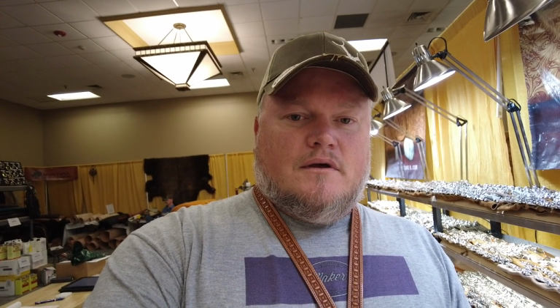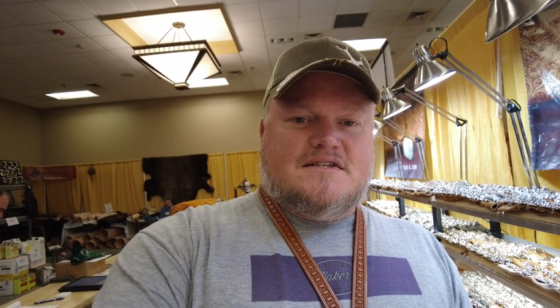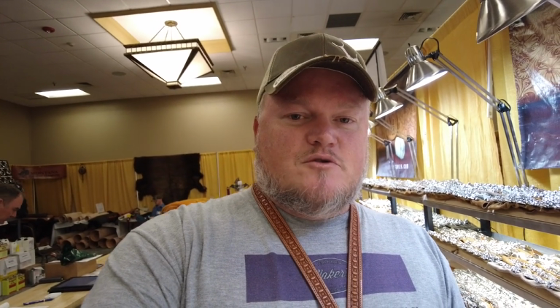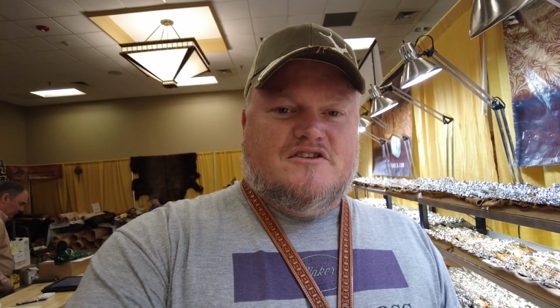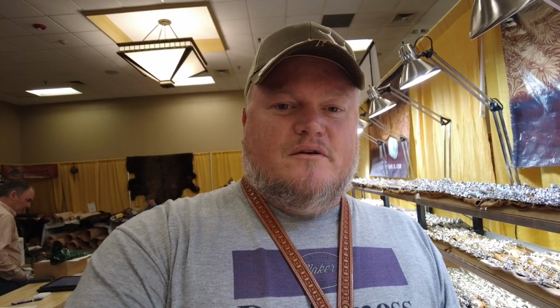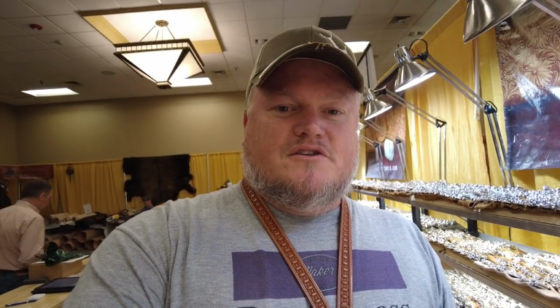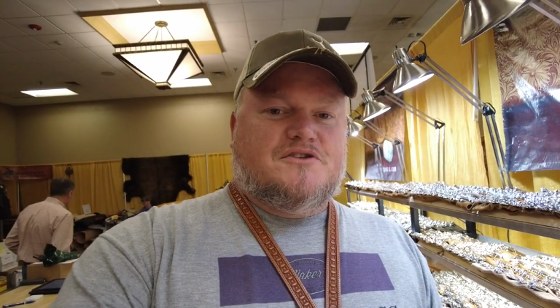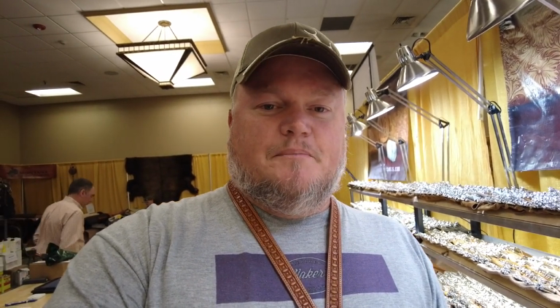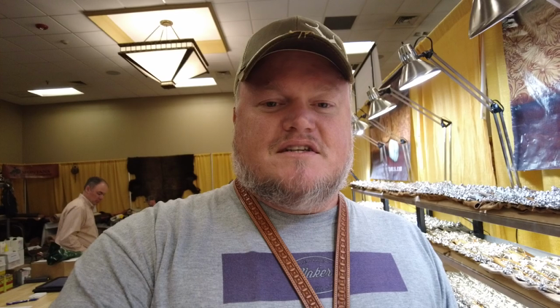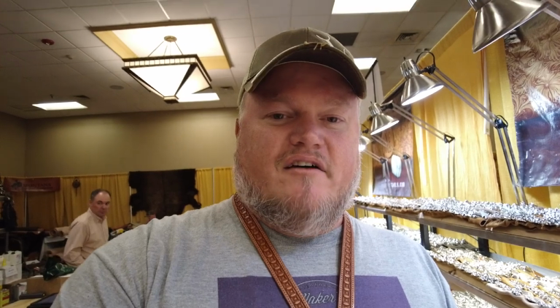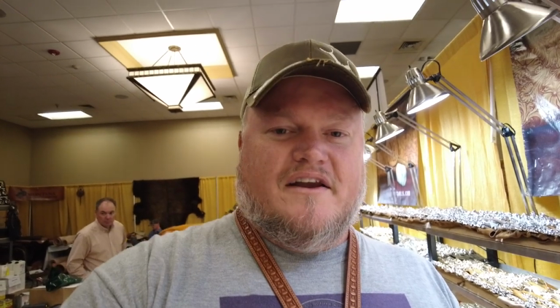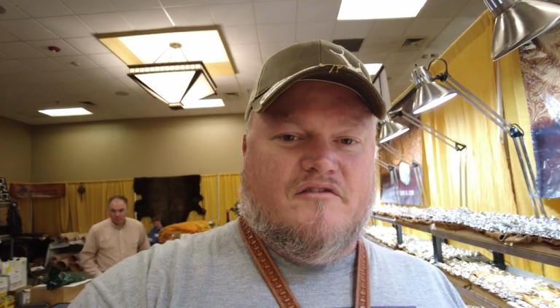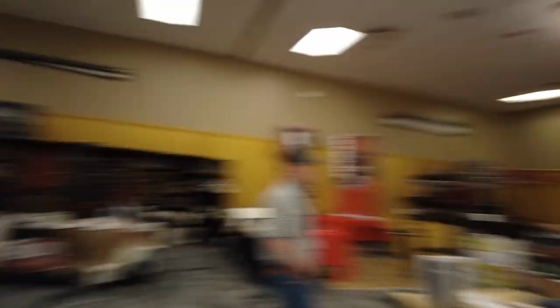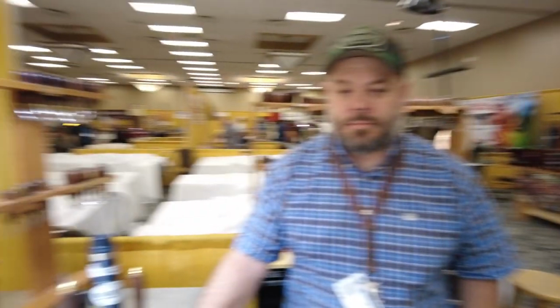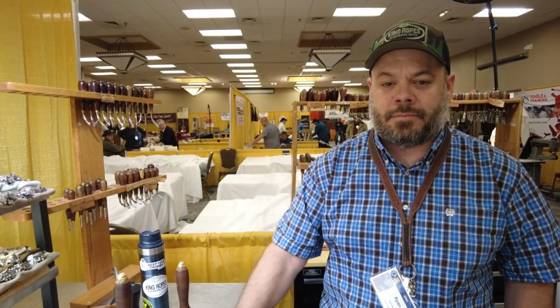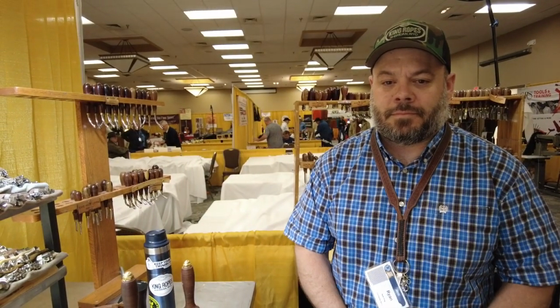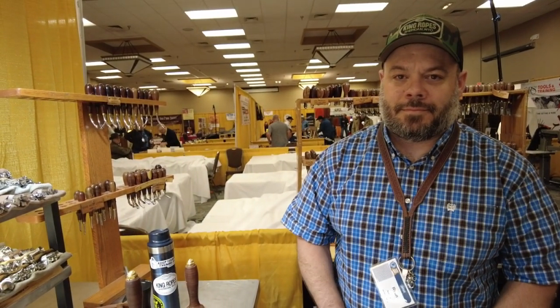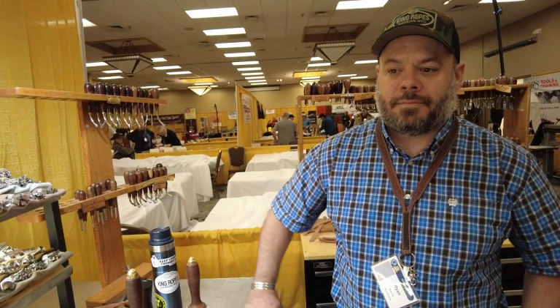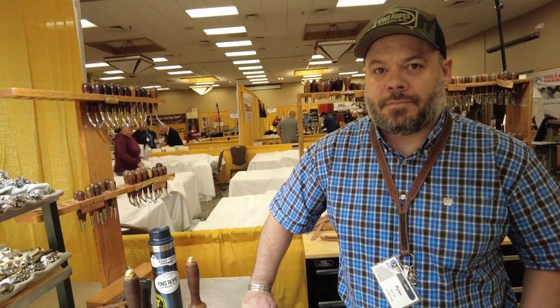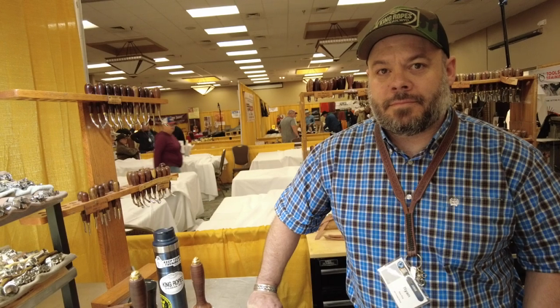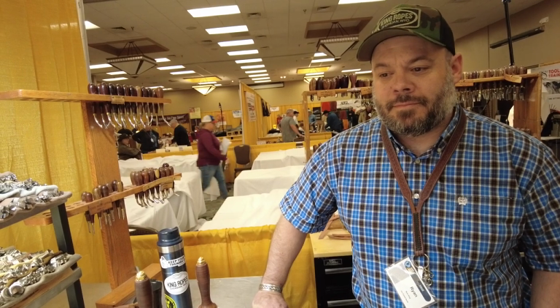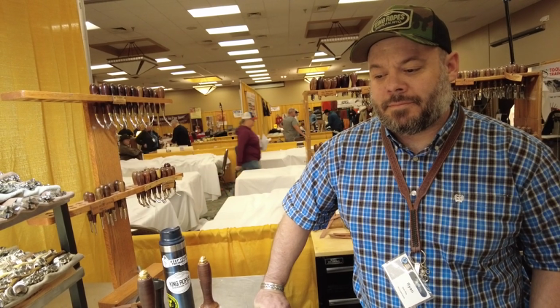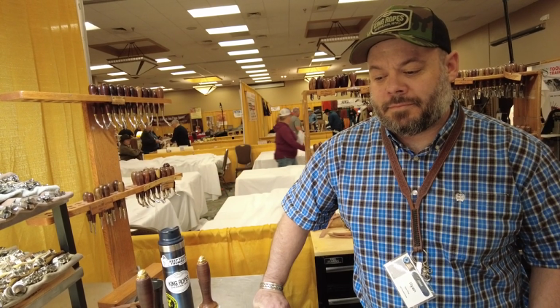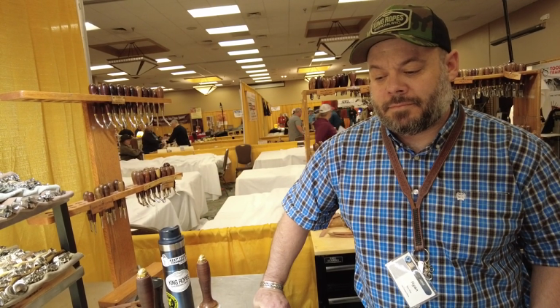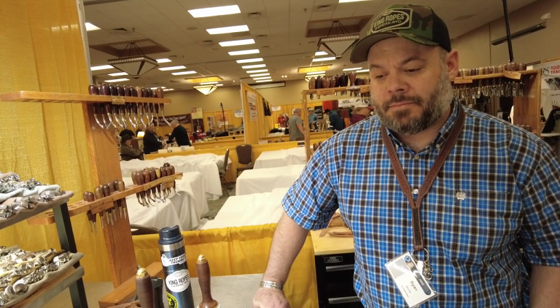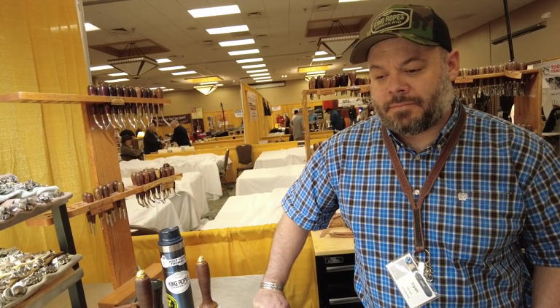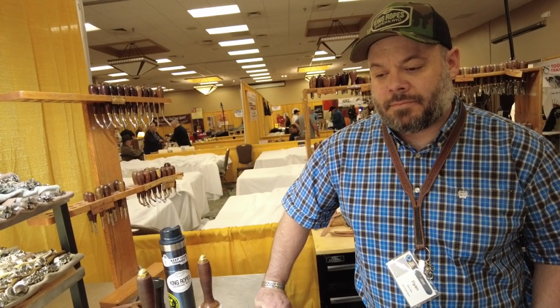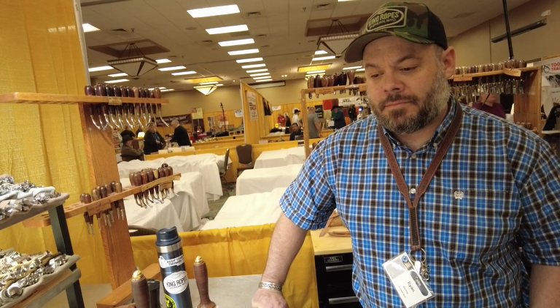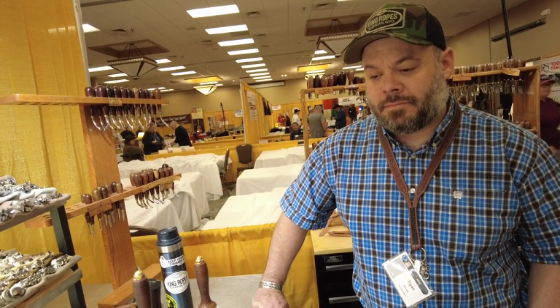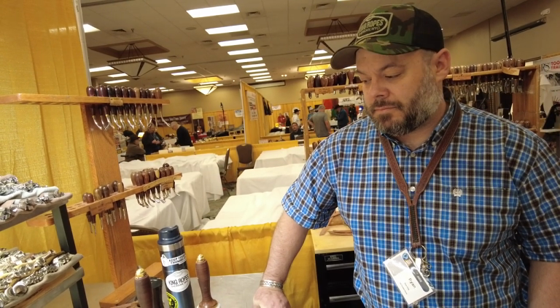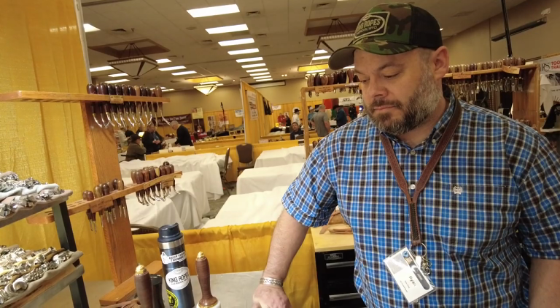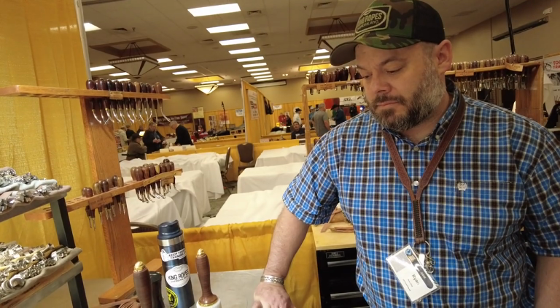Hey guys, it's Aaron Heise with Makers Leather Supply with a two-minute tool tip. Today we have Ryan King of King Saddlery right here in Sheridan, Wyoming. Ryan is going to do a little bit of geometric stamping for us — he is very good at what he does, so here he goes.